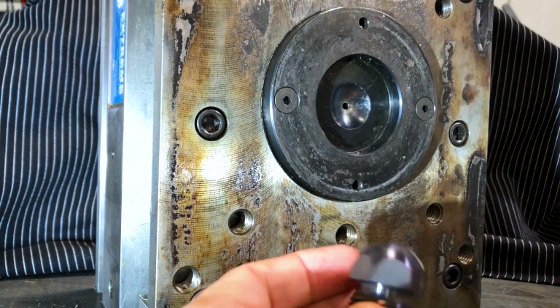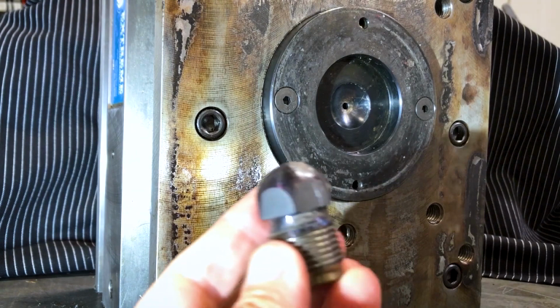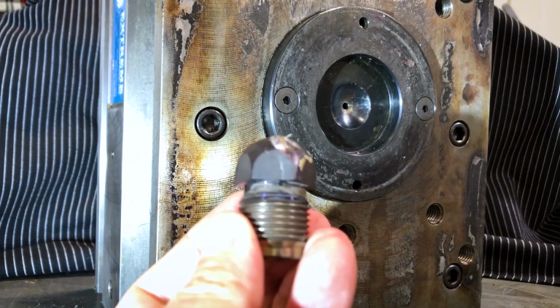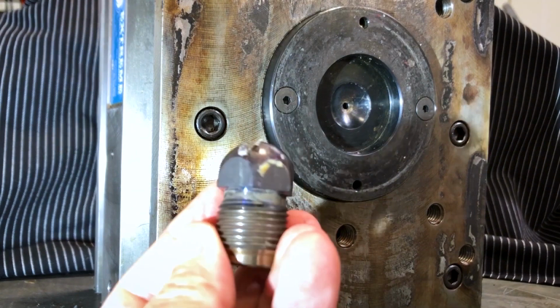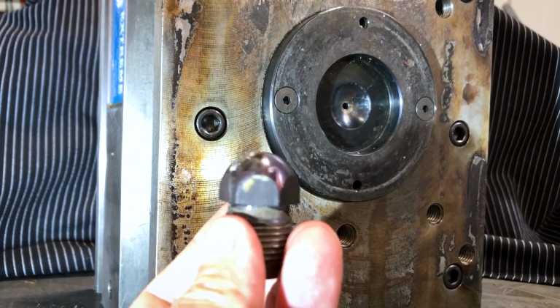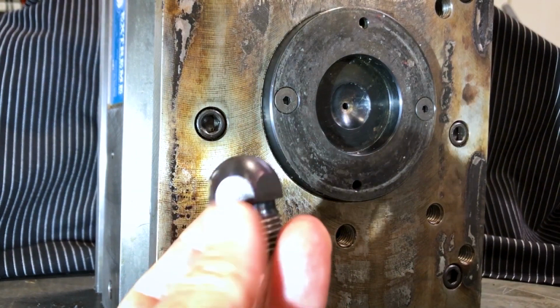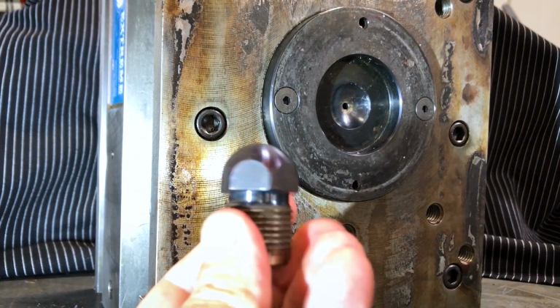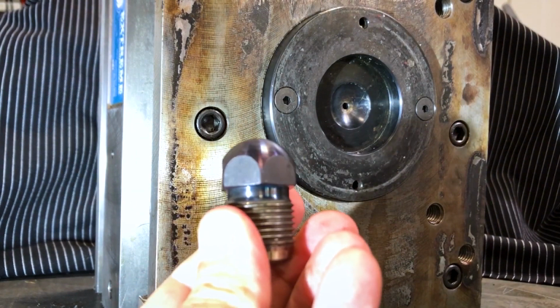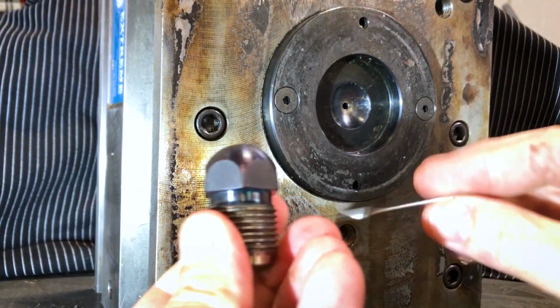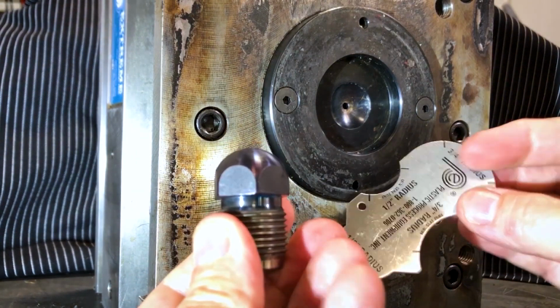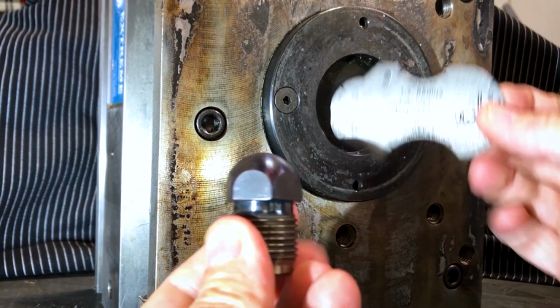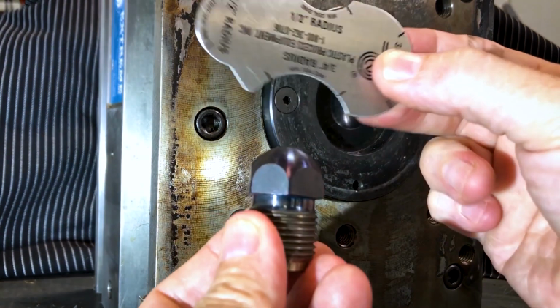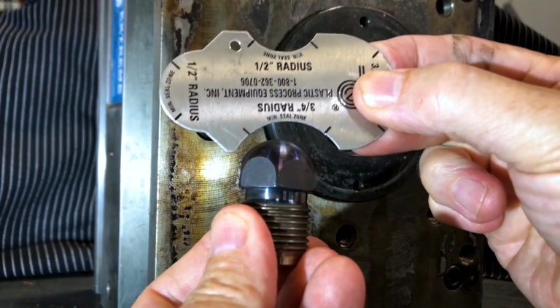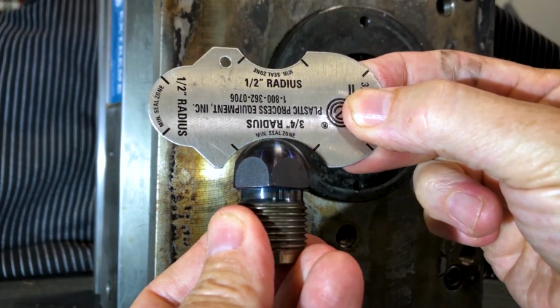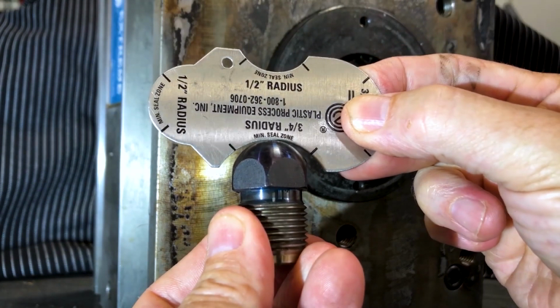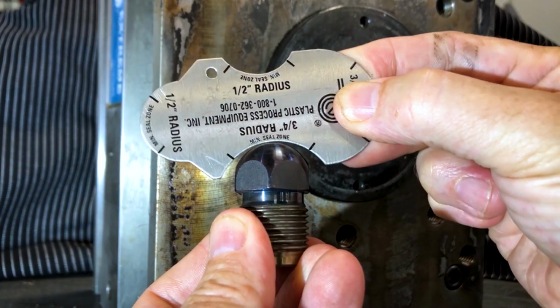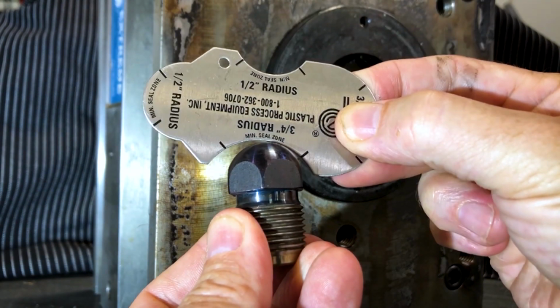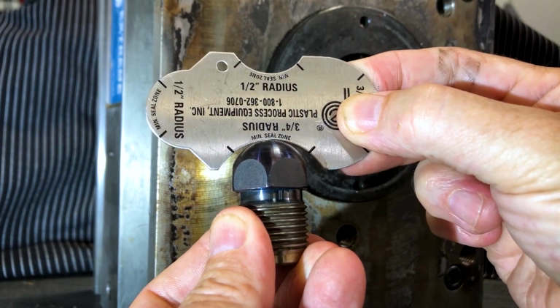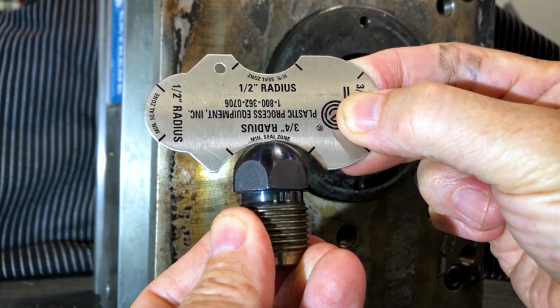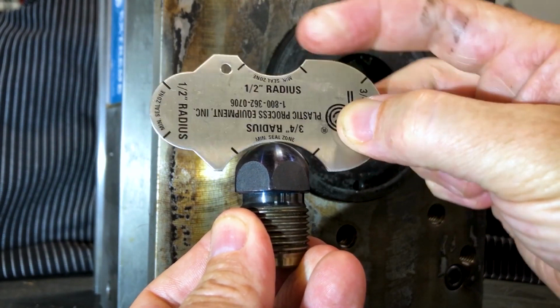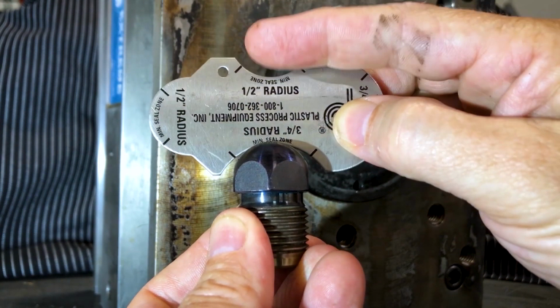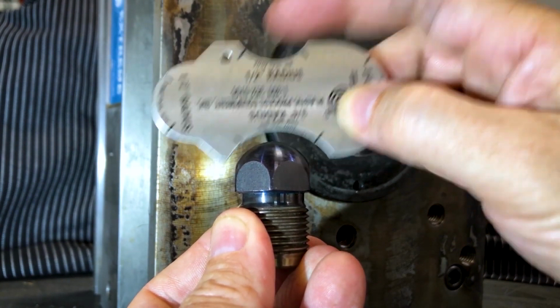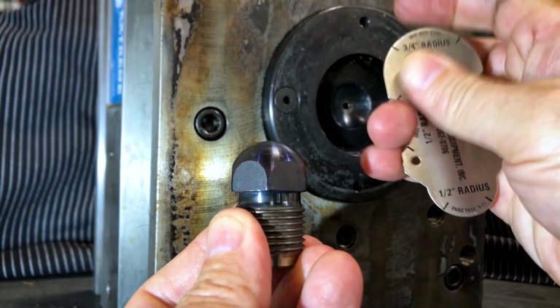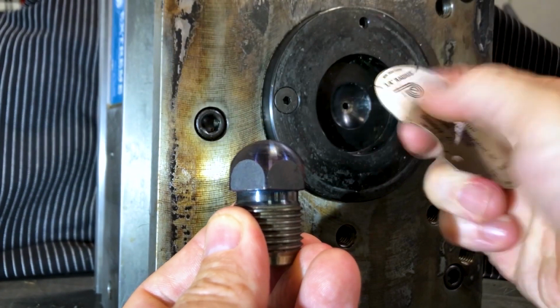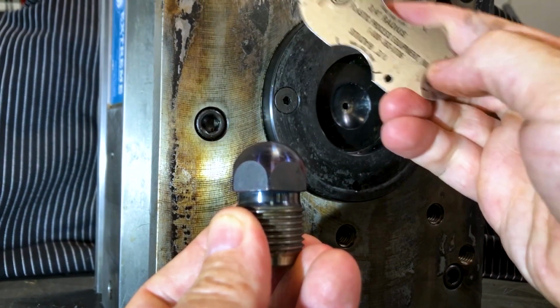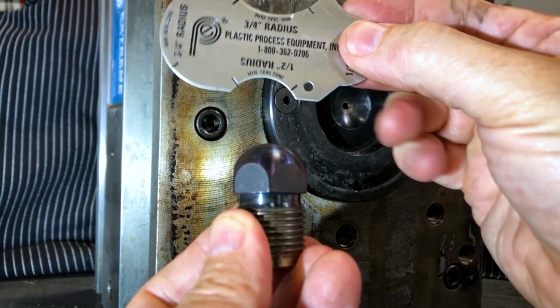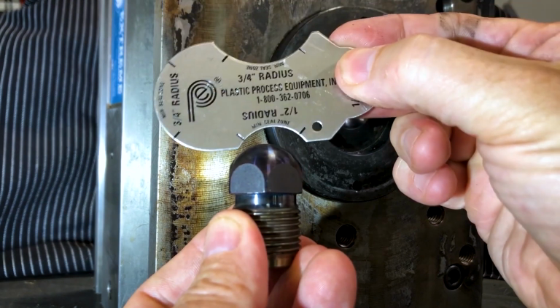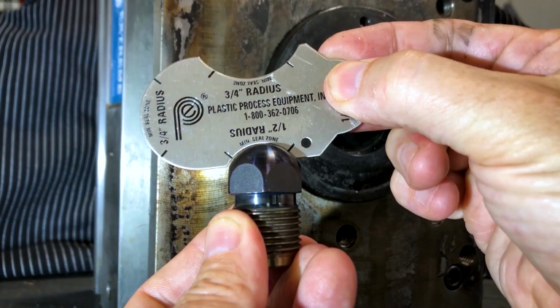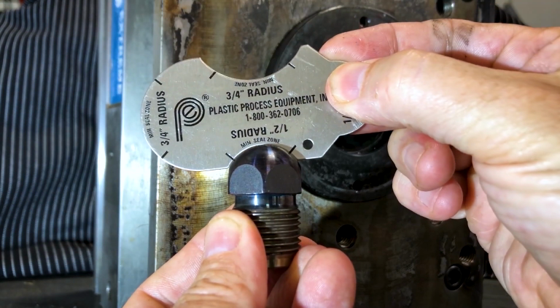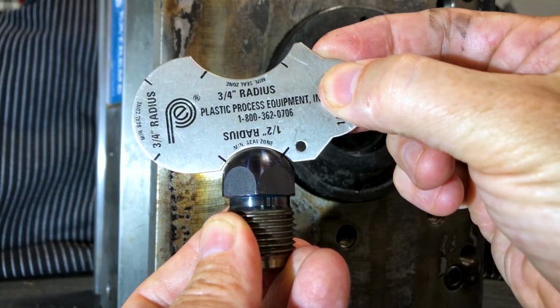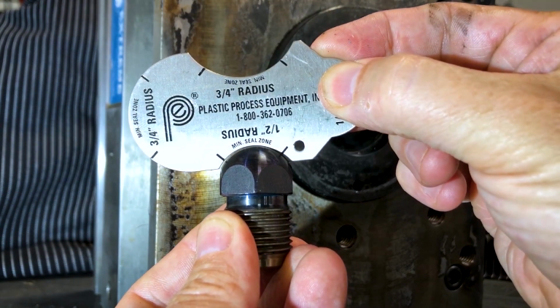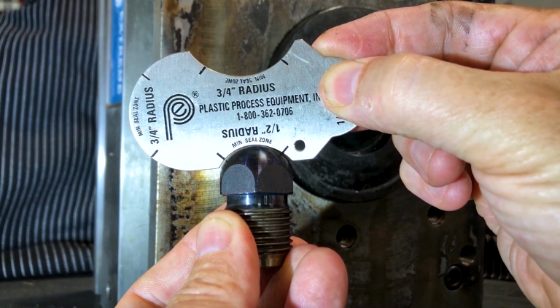Here, just so you can see, is a half inch radius nozzle tip. If we put the three-quarter inch gauge on there it's way too big. The half inch side fits on this one perfectly.